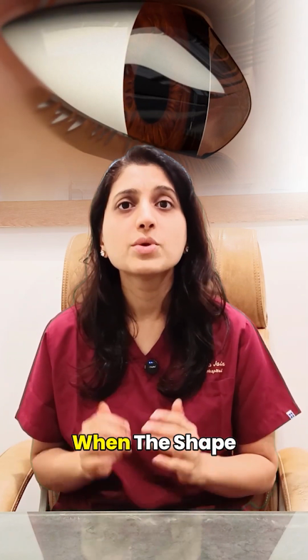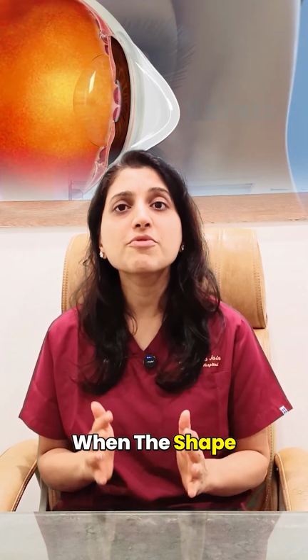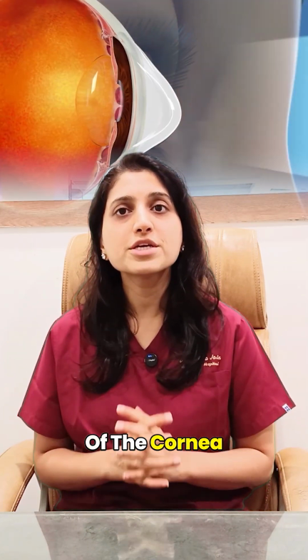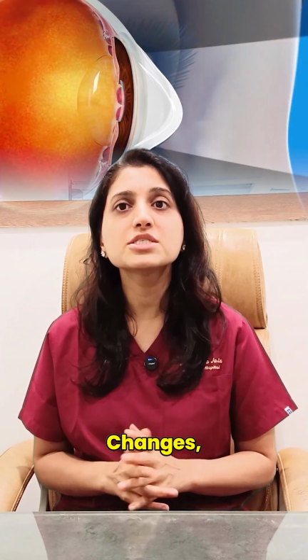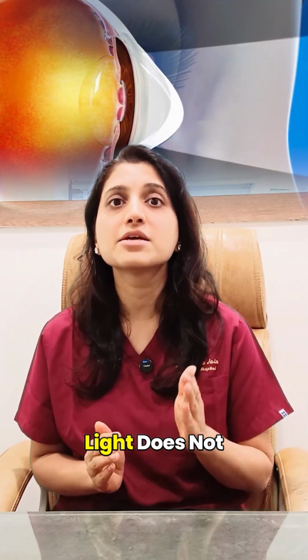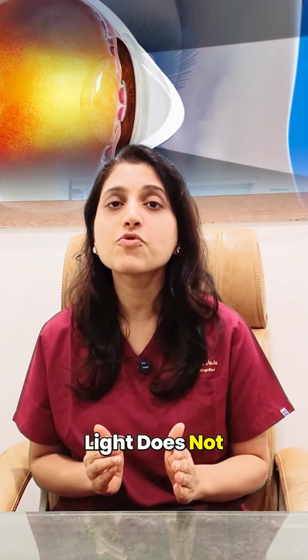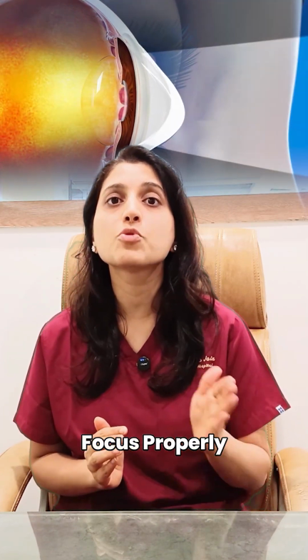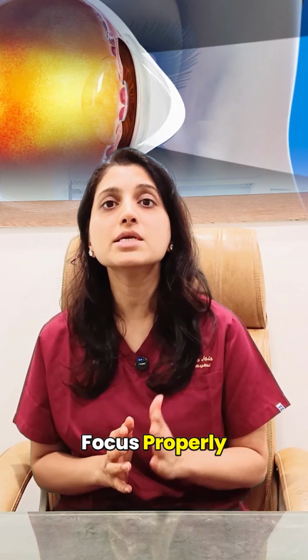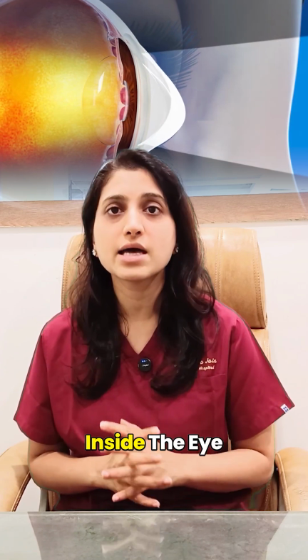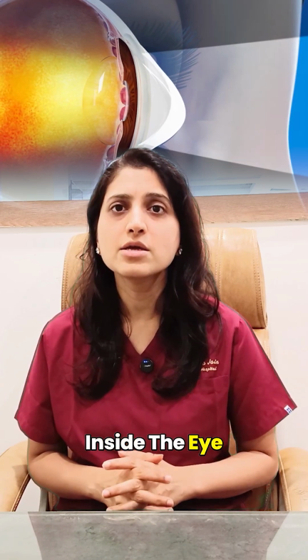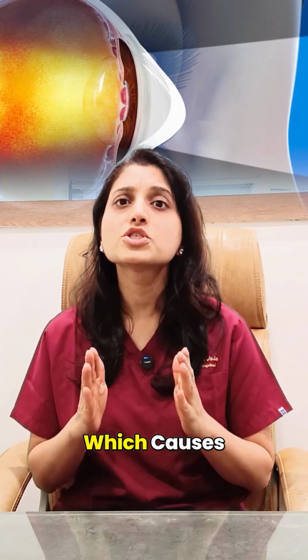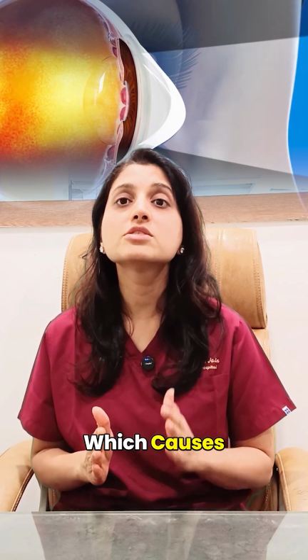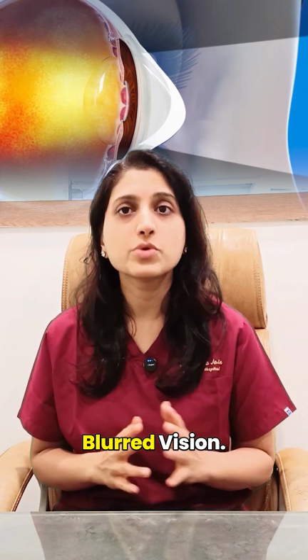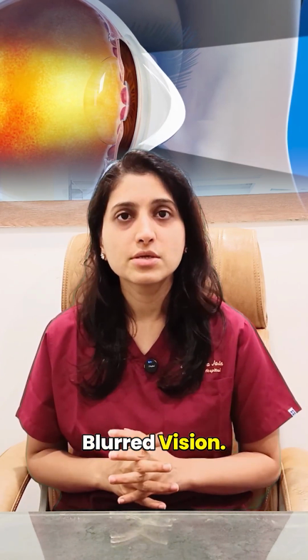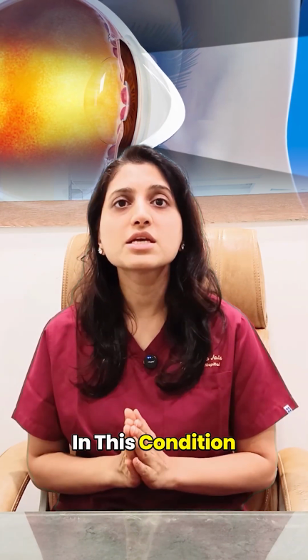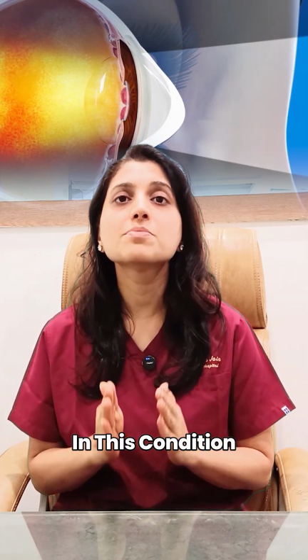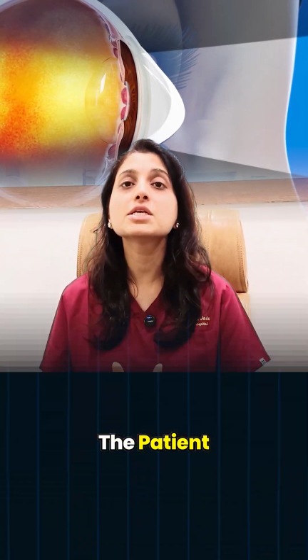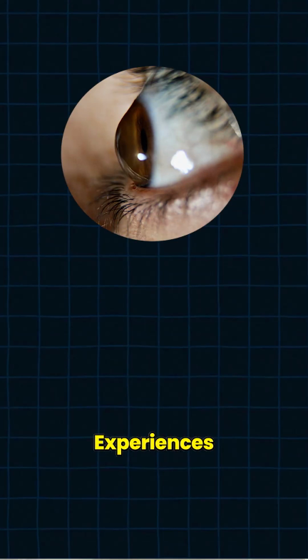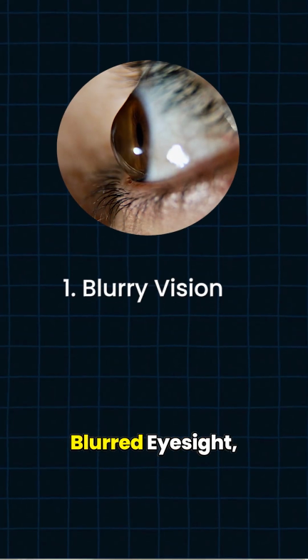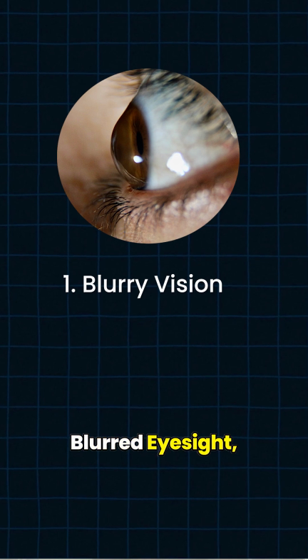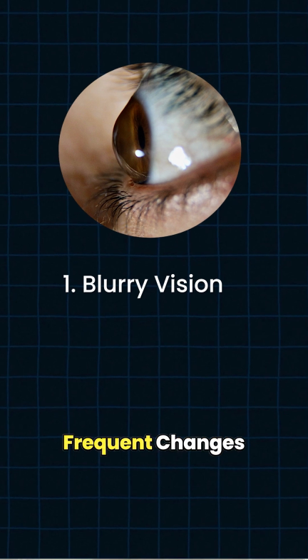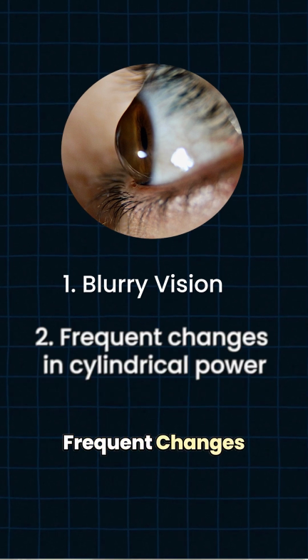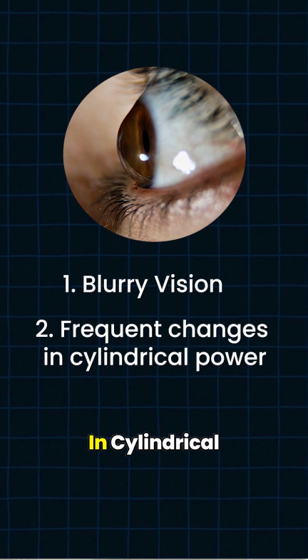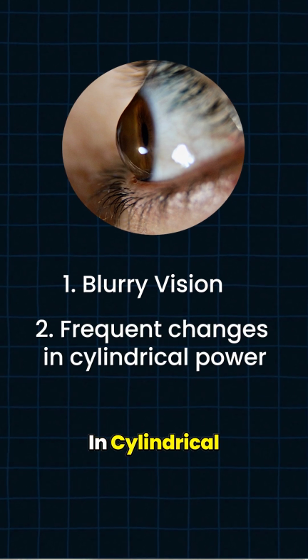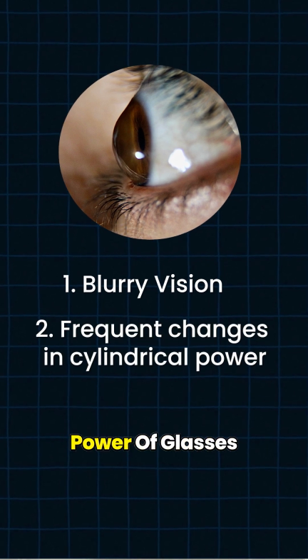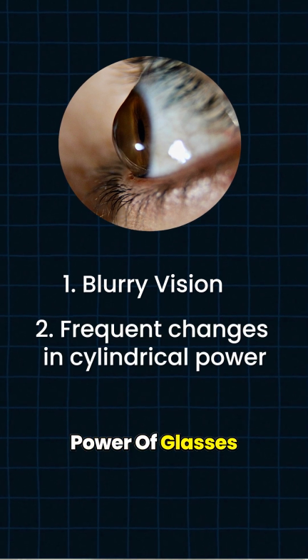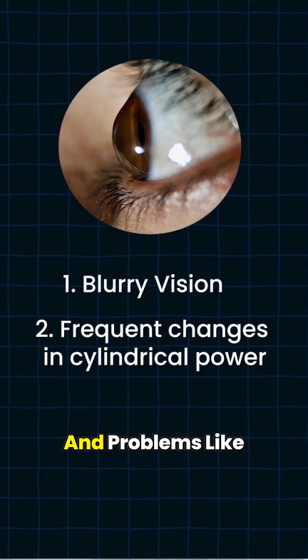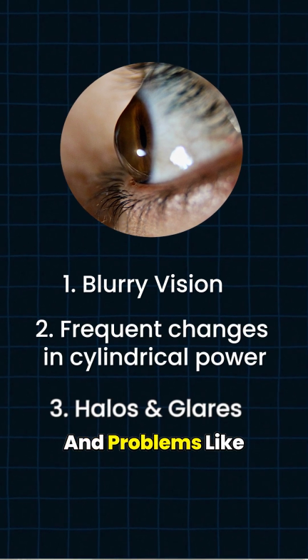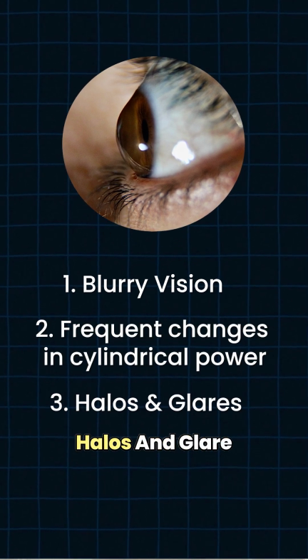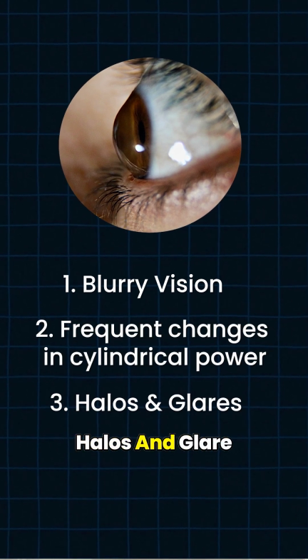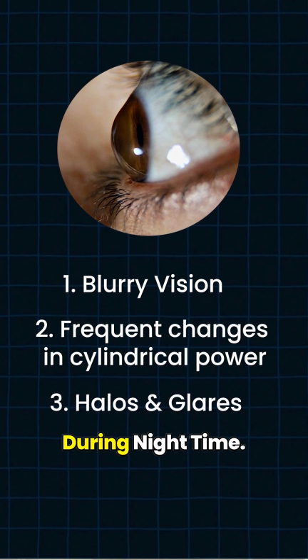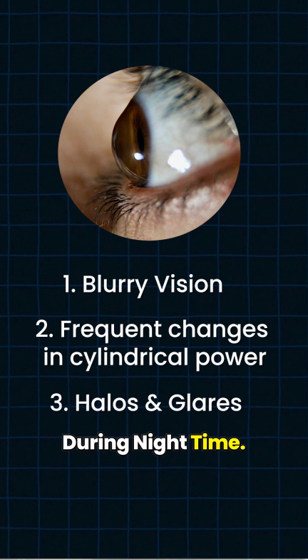When the shape of the cornea changes, light does not focus properly inside the eye, which causes blurred vision. The patient experiences blurred eyesight, frequent changes in cylindrical power of glasses, and problems like halos and glare during nighttime.